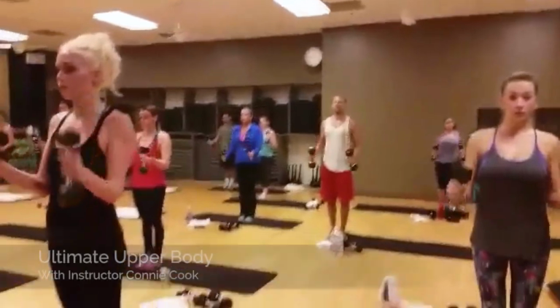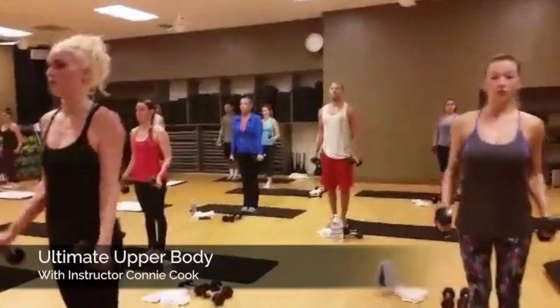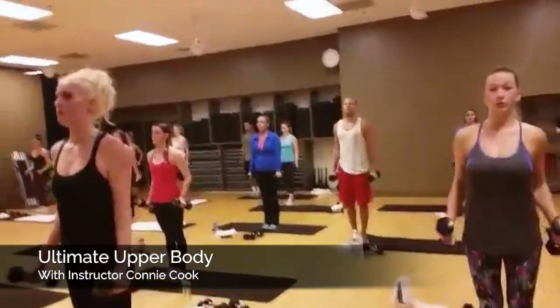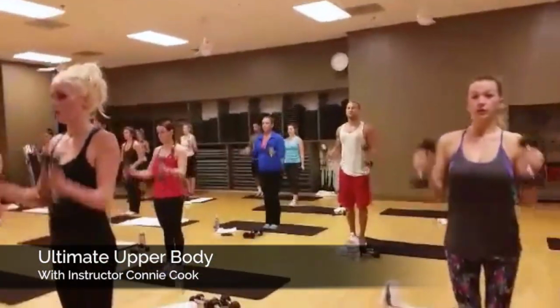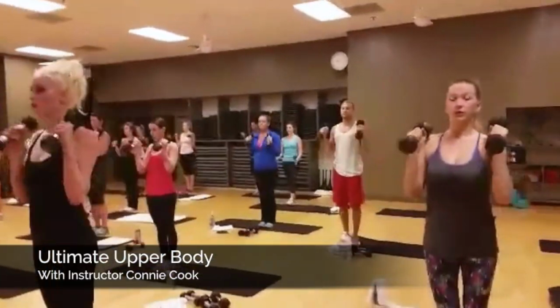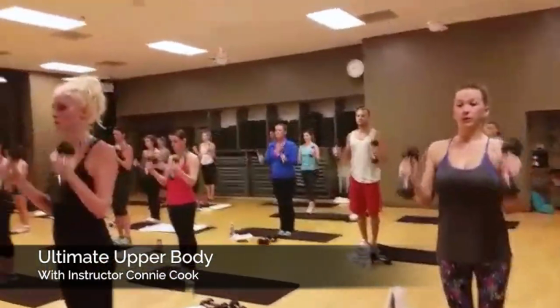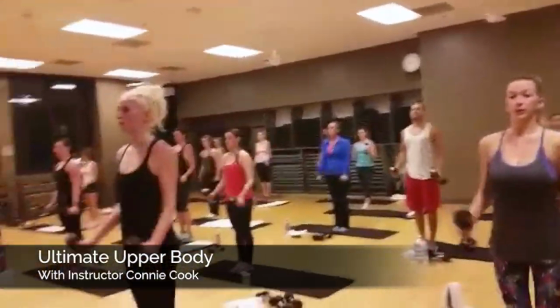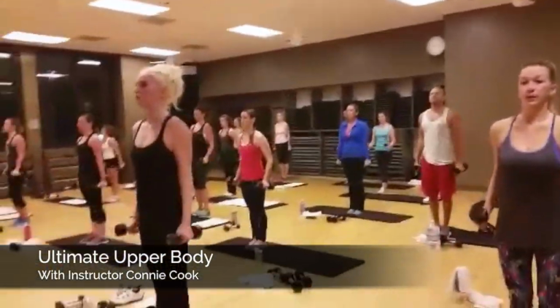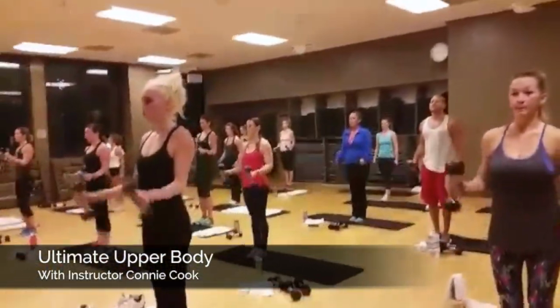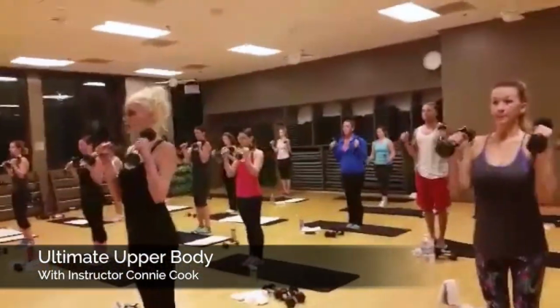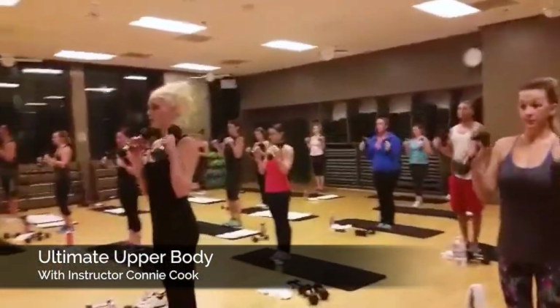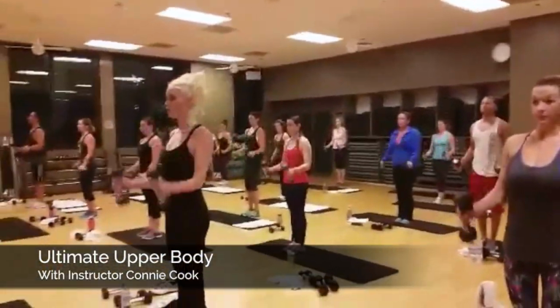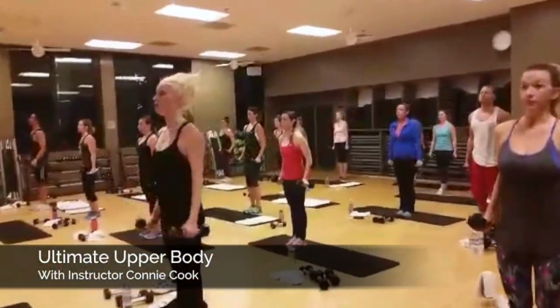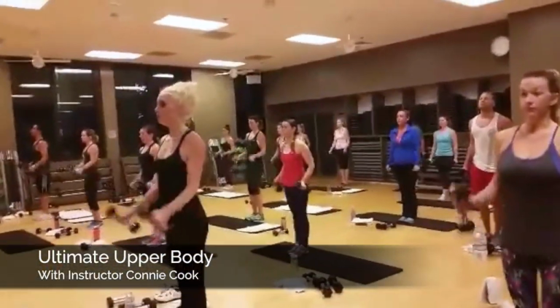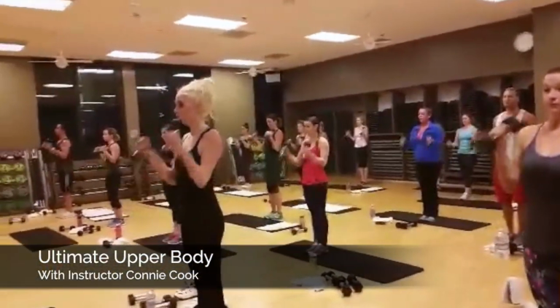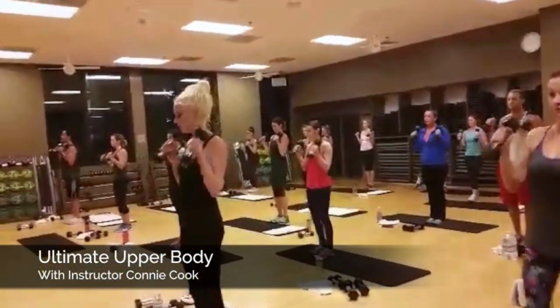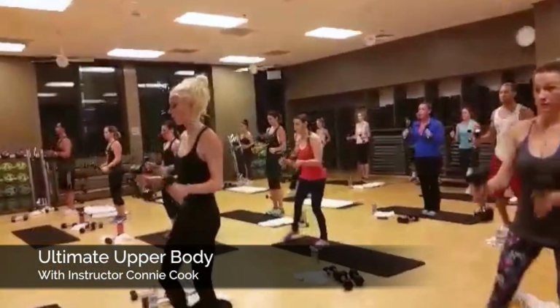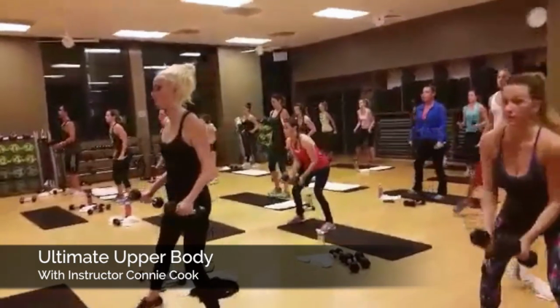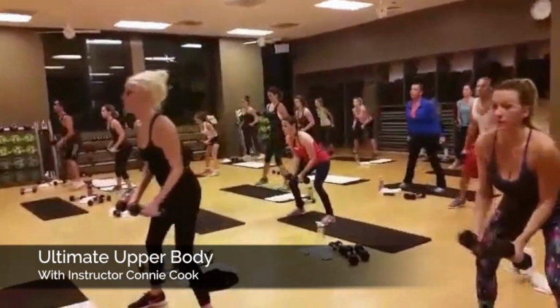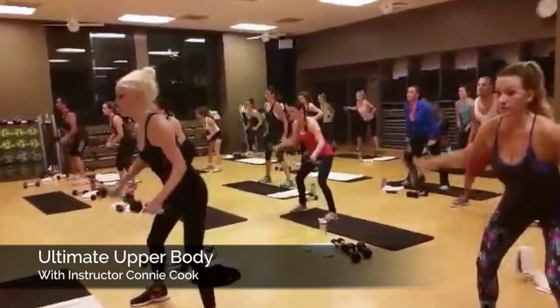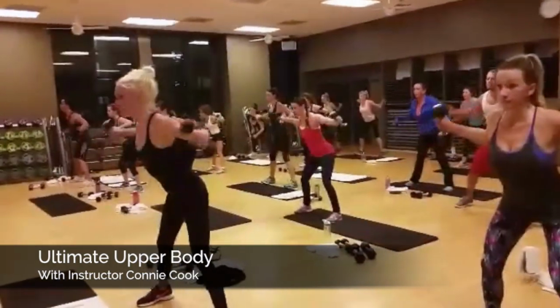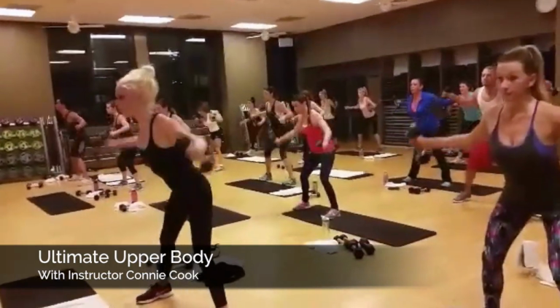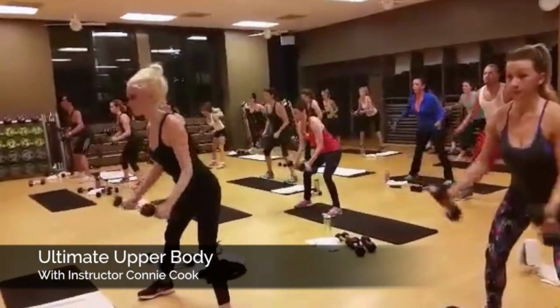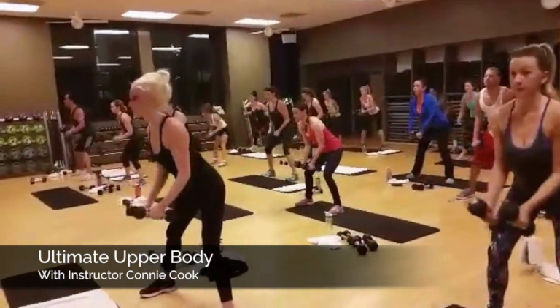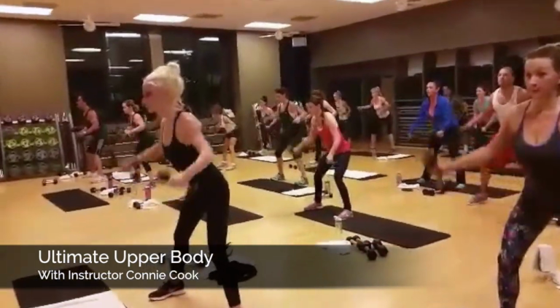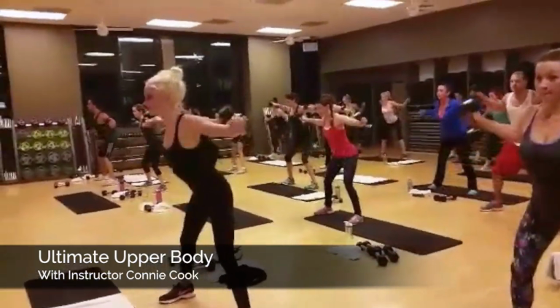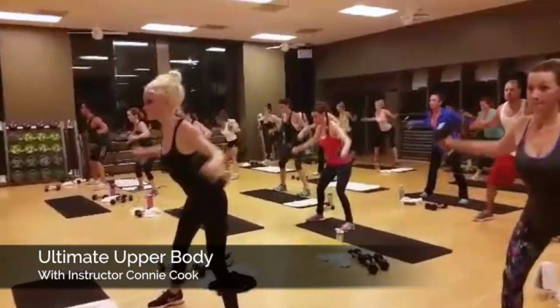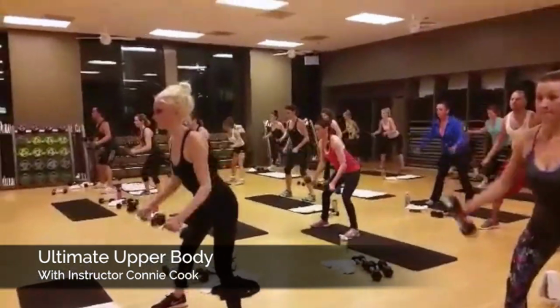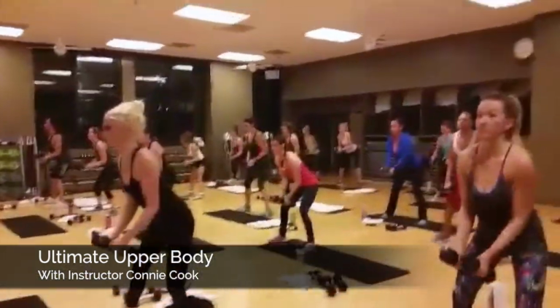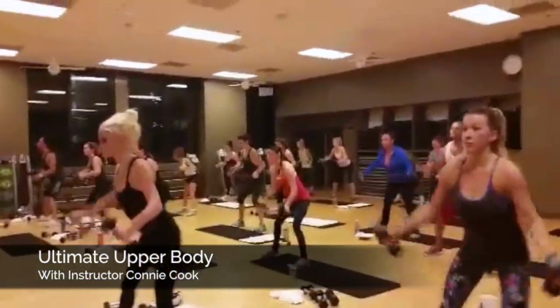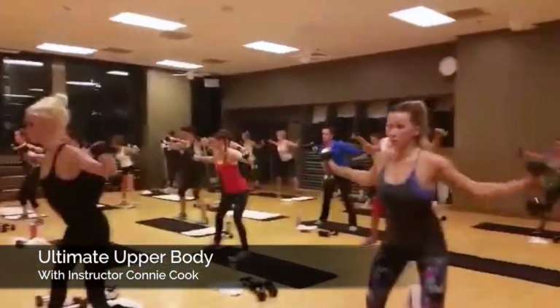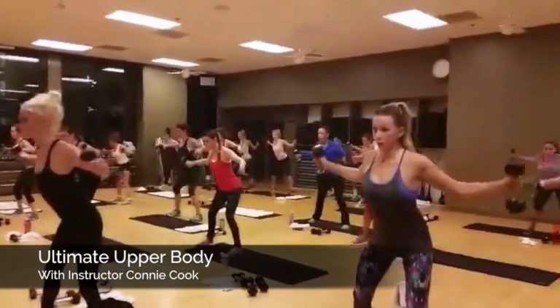And down, 3, good job, 2, step out, come forward, reverse your fly, pull, 8, make it big, very nice, 7, 6.